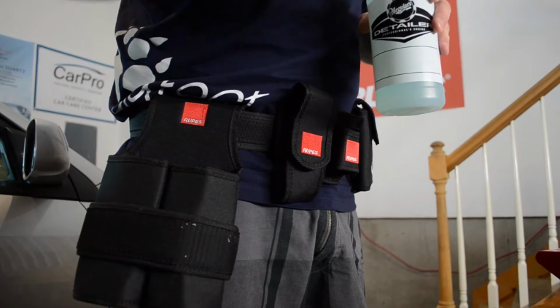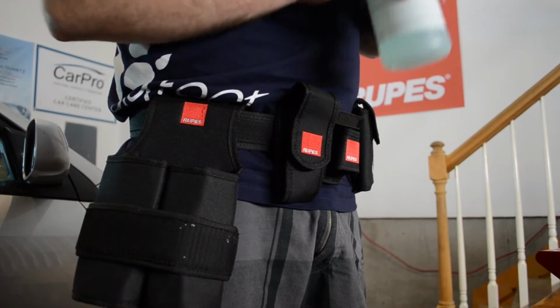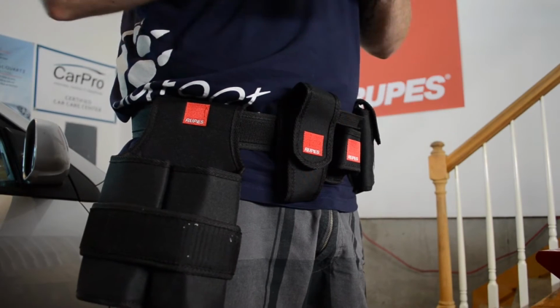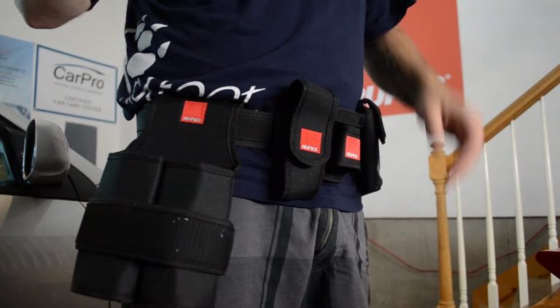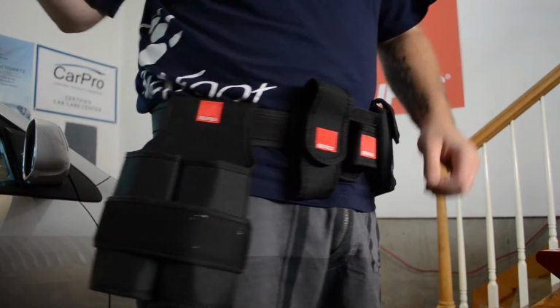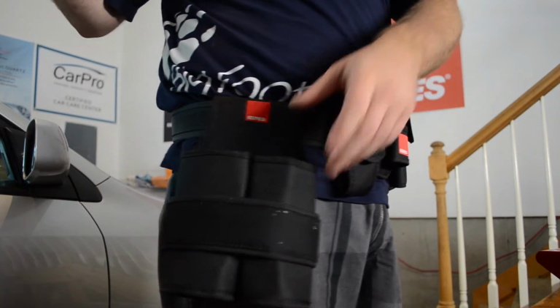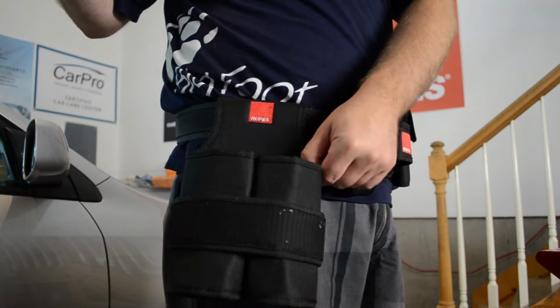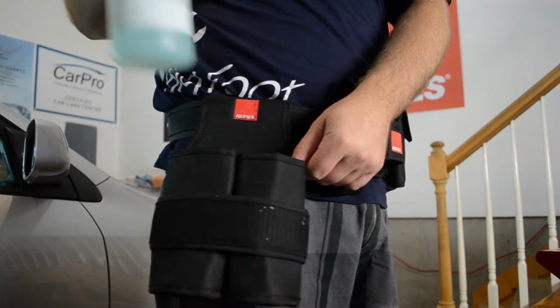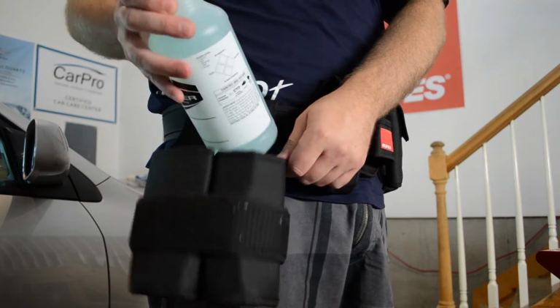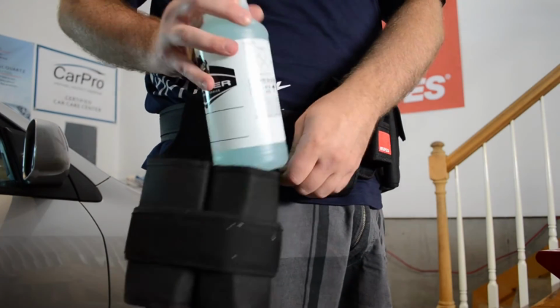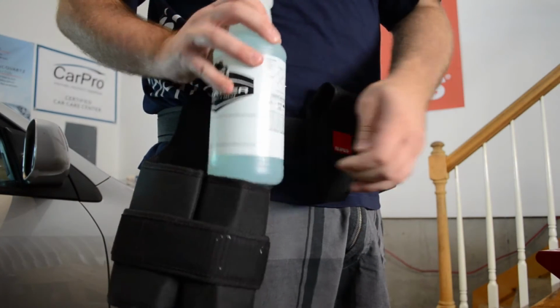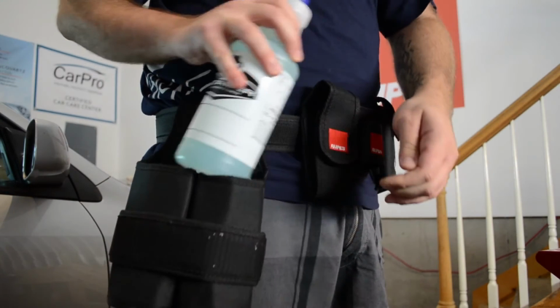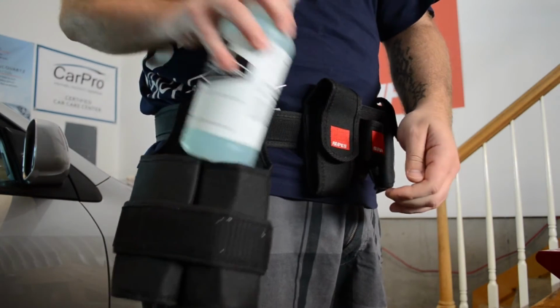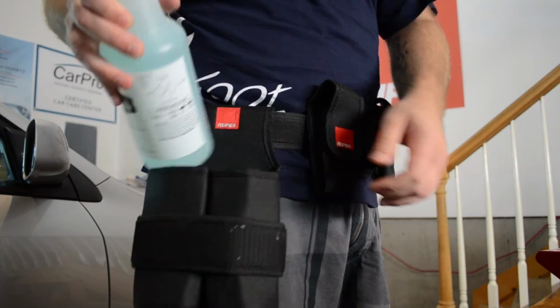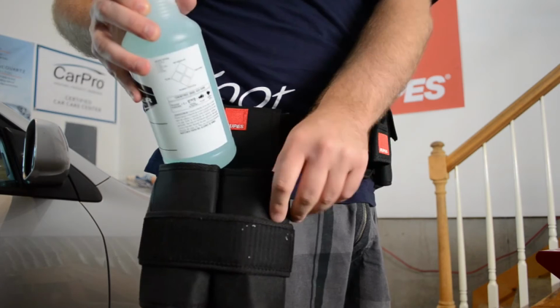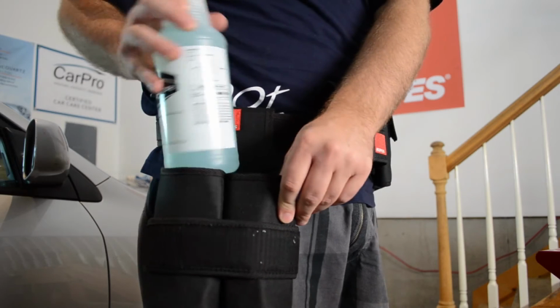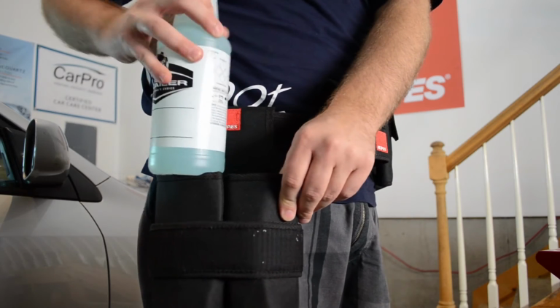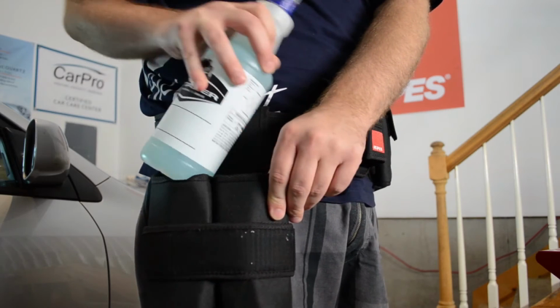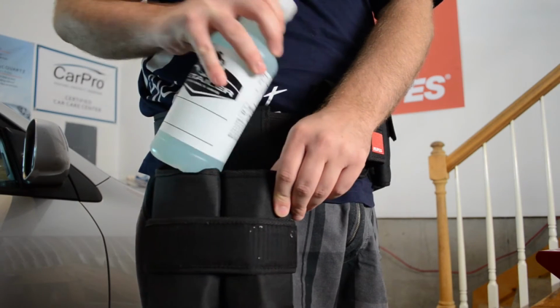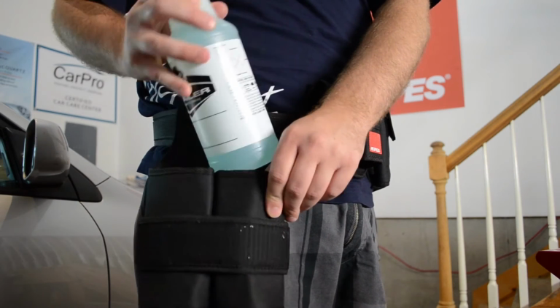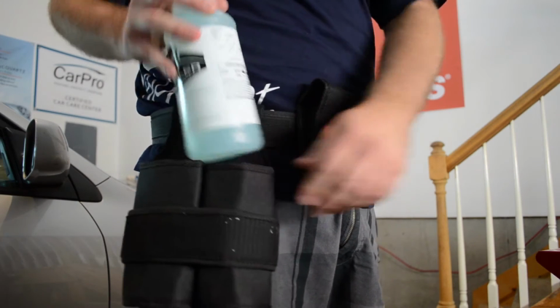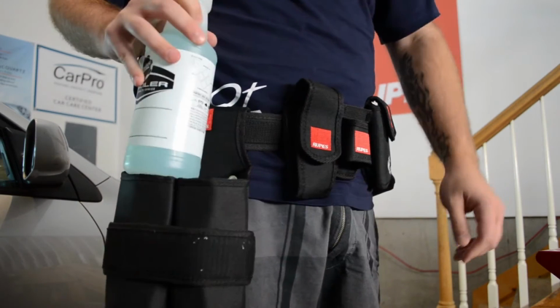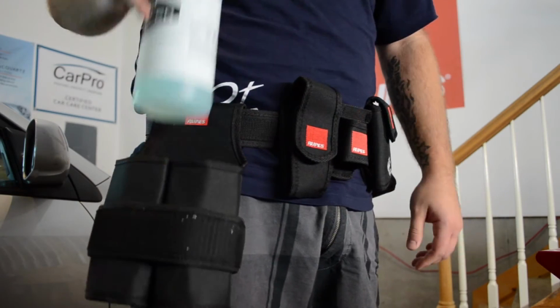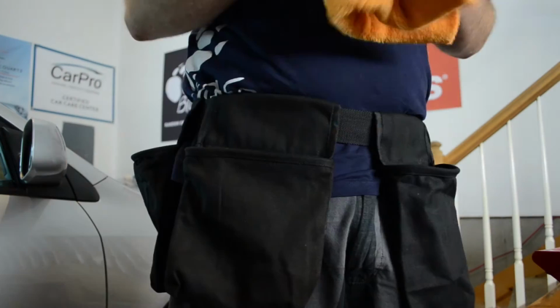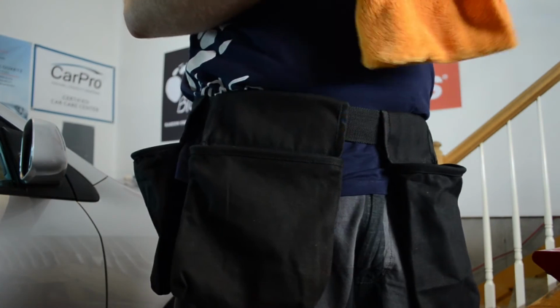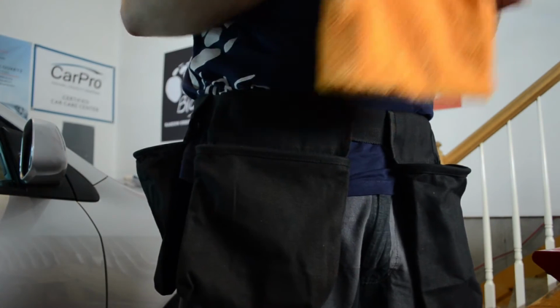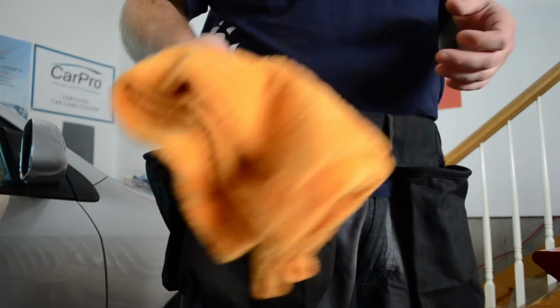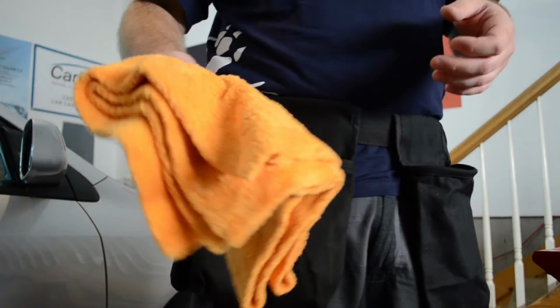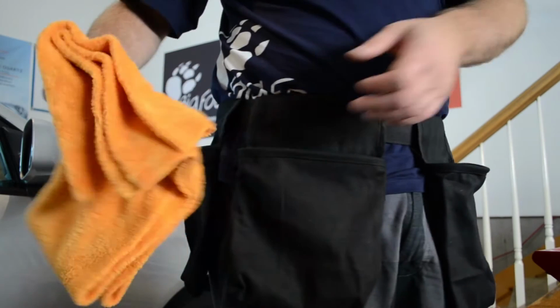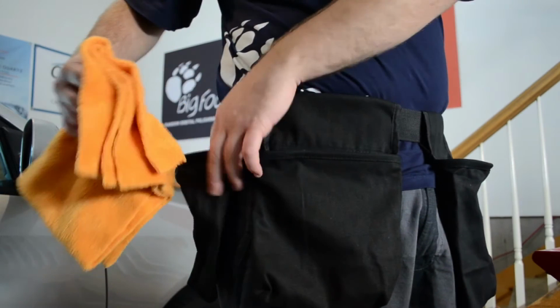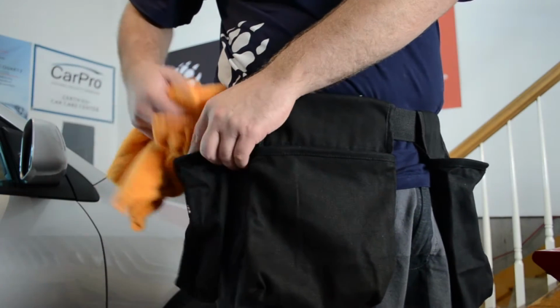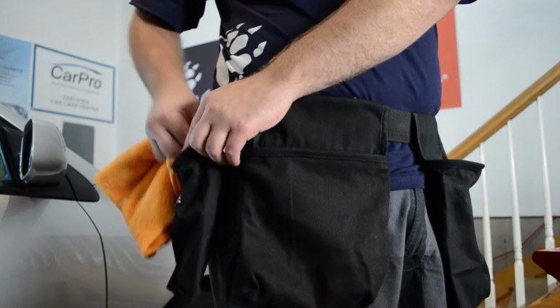Although the quality of the Detailers Helper isn't quite as high as the Ribs Belt that we have in the shop — at triple the price — it has a major flaw: it's impossible to fit a standard 32oz bottle in the belt. That's not the case with the Detailers Helper.